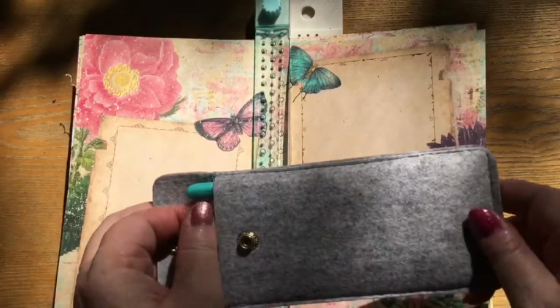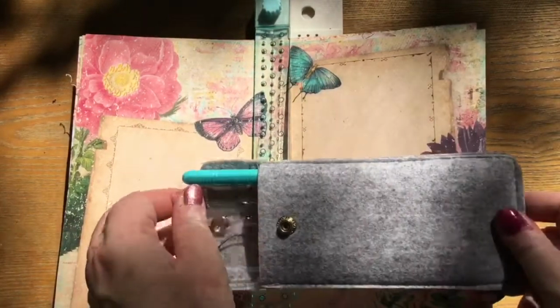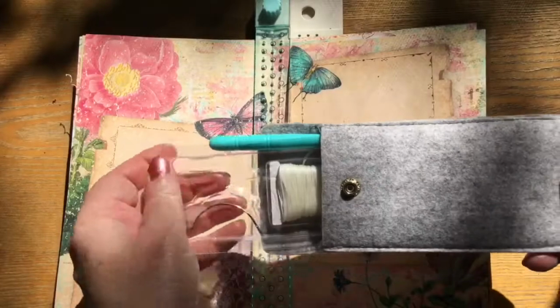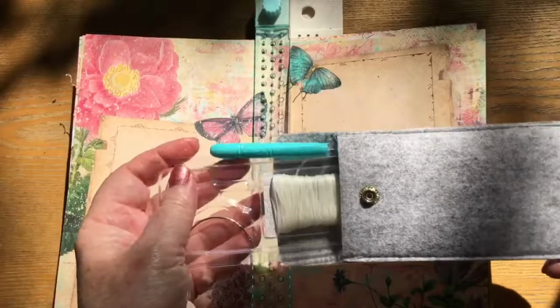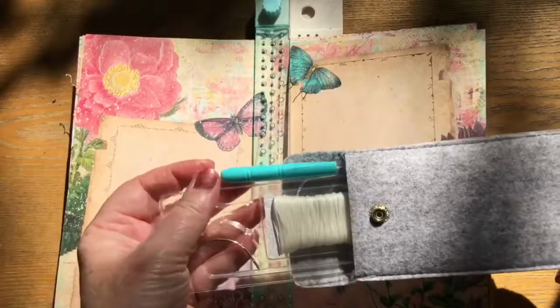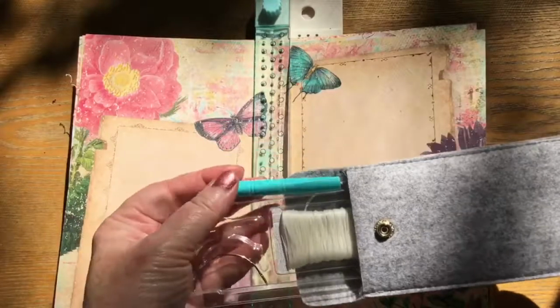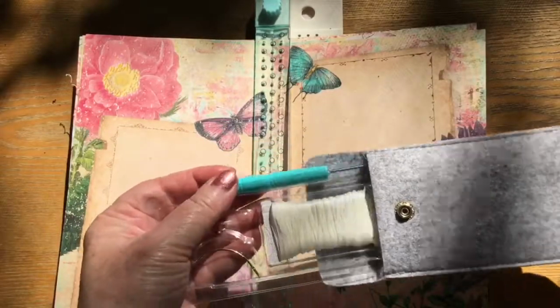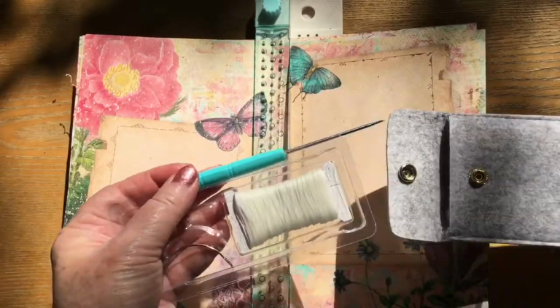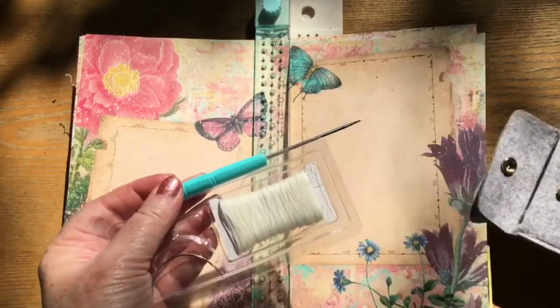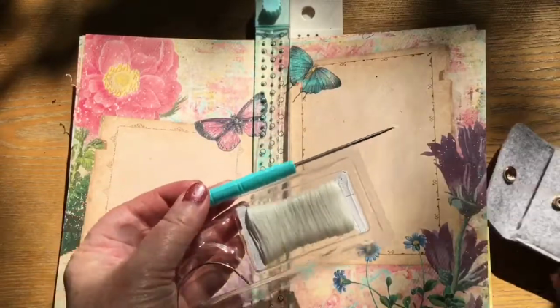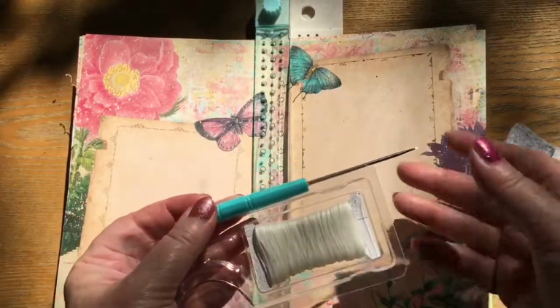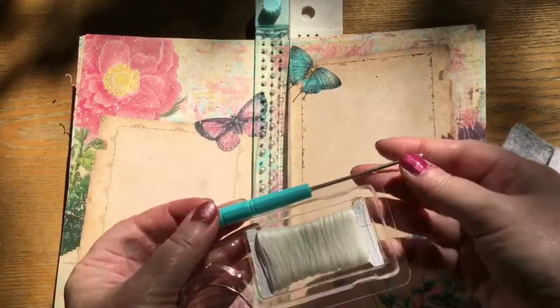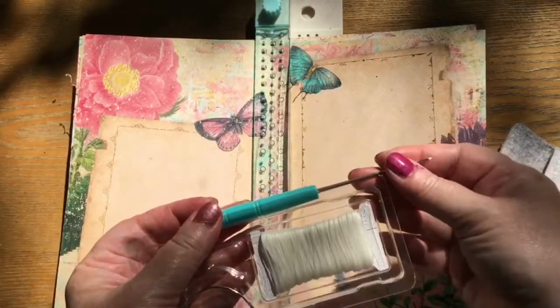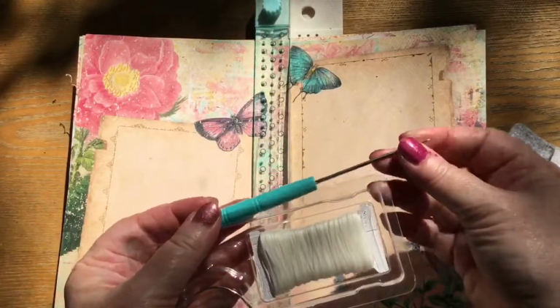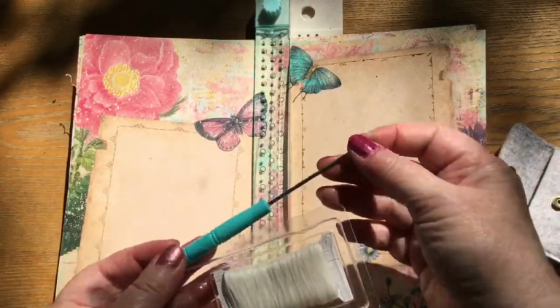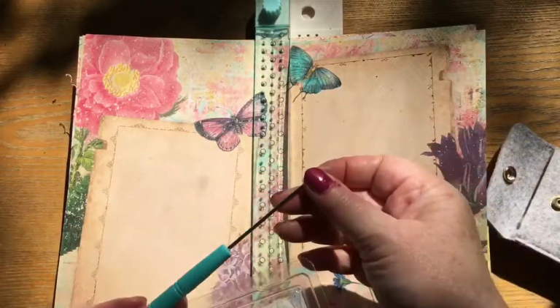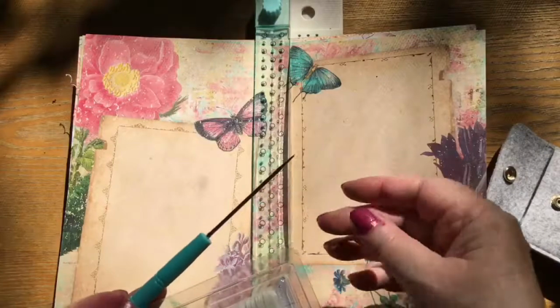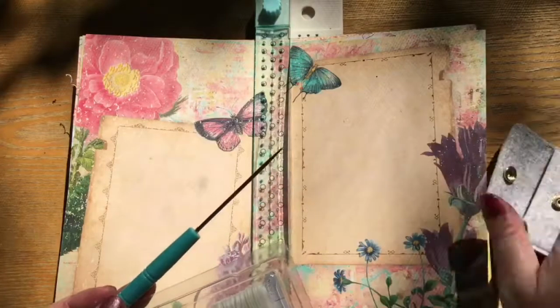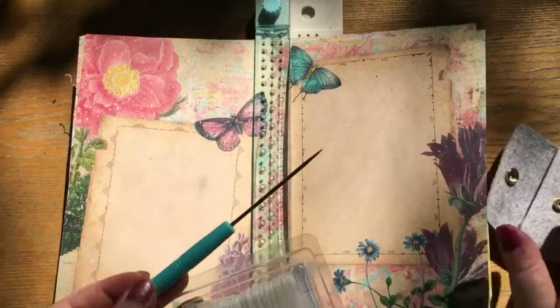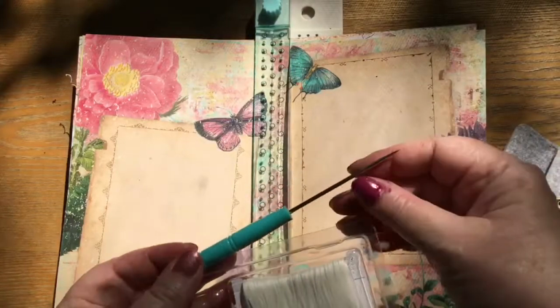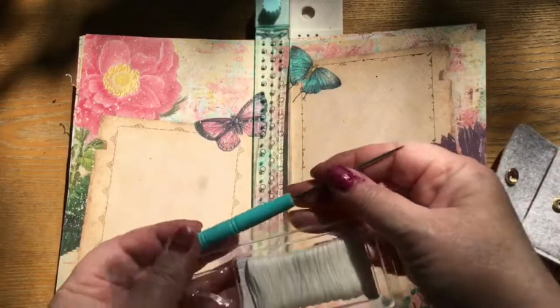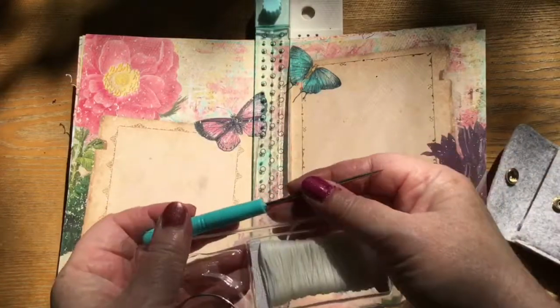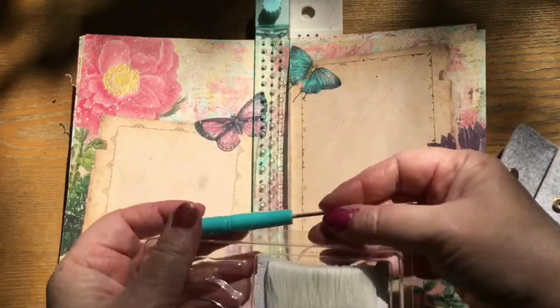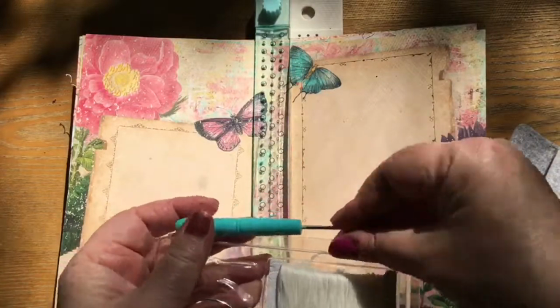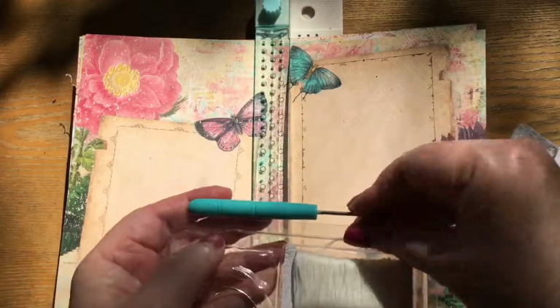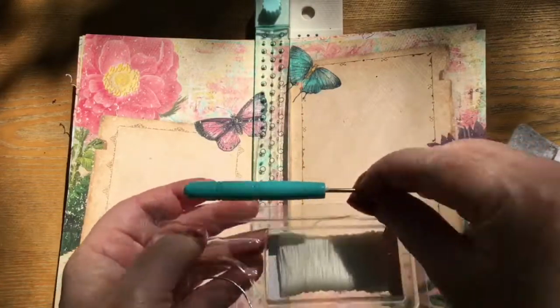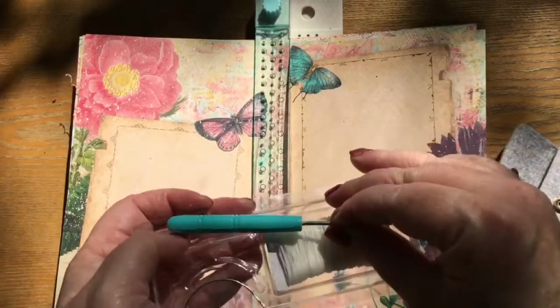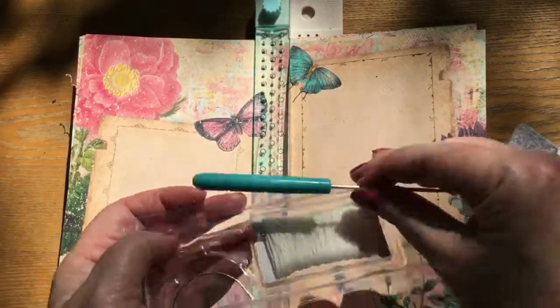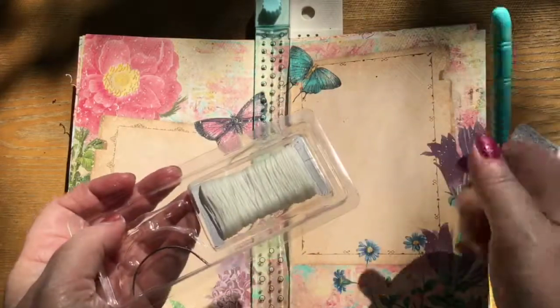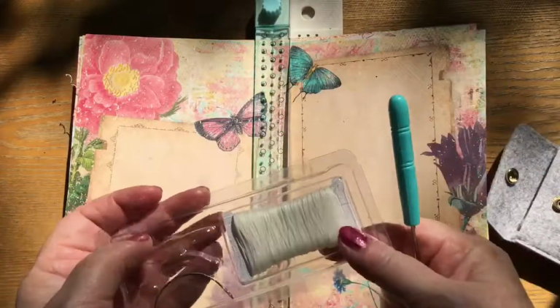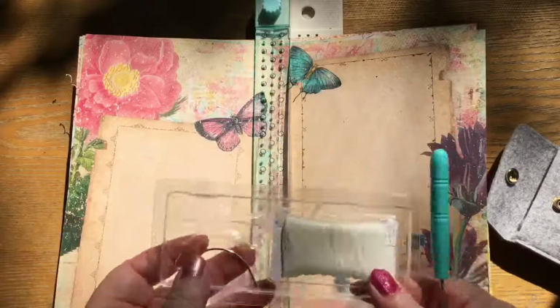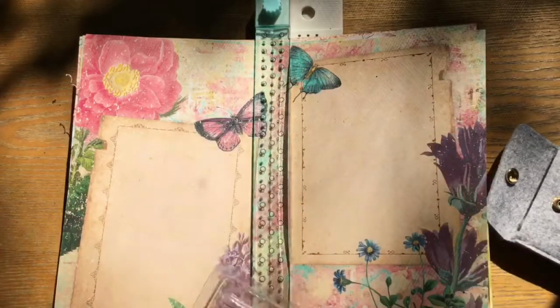And you make holes. In the package, along with the guide, comes this tool which will poke through the pocket at any given chance it gets, and some twine.